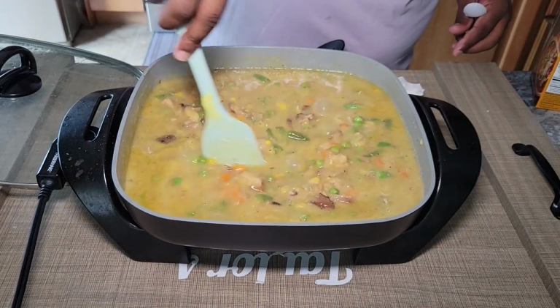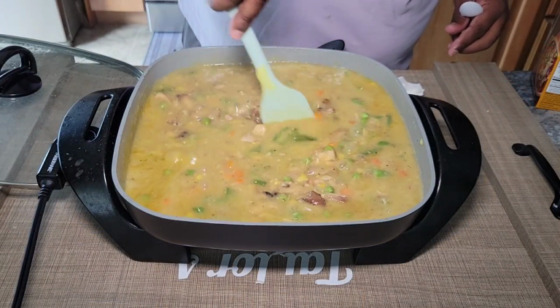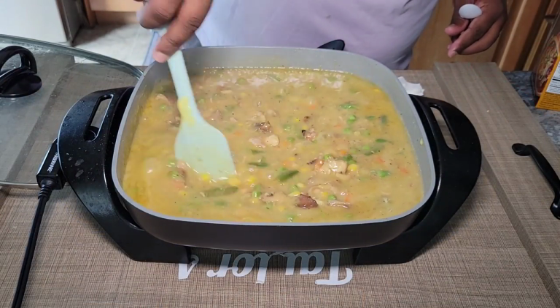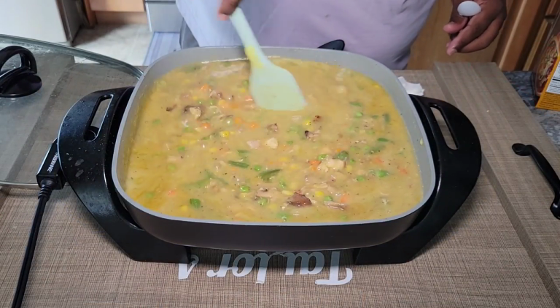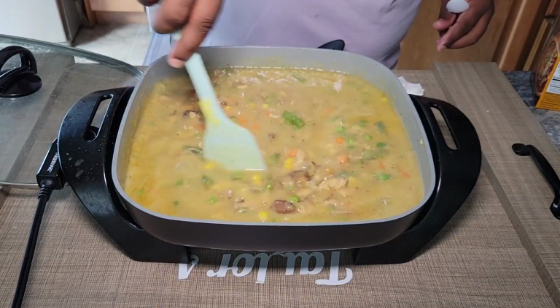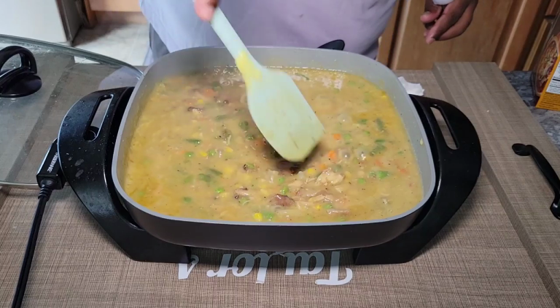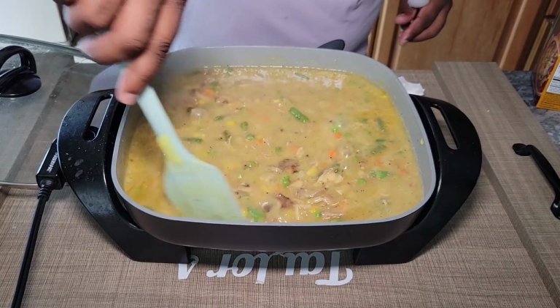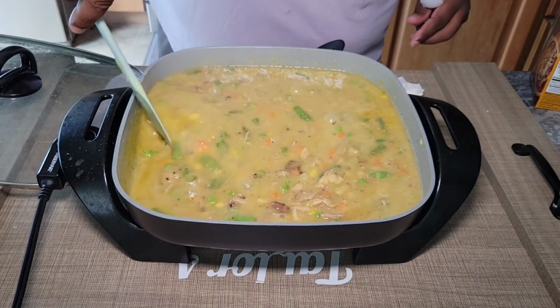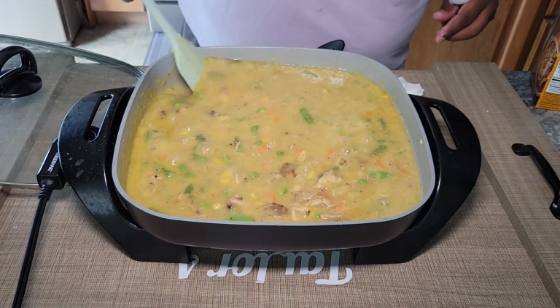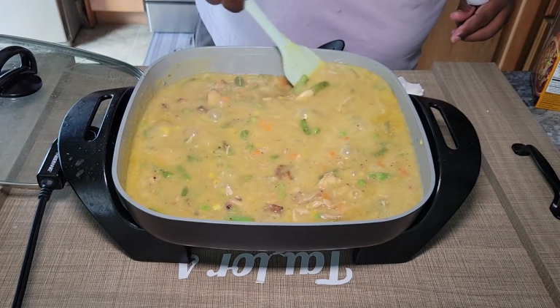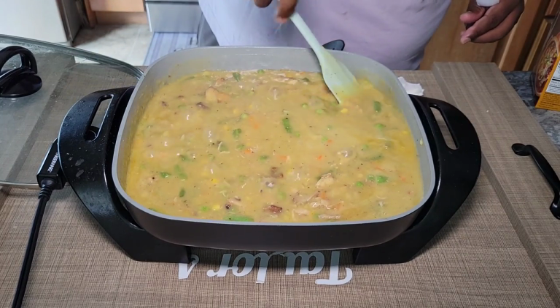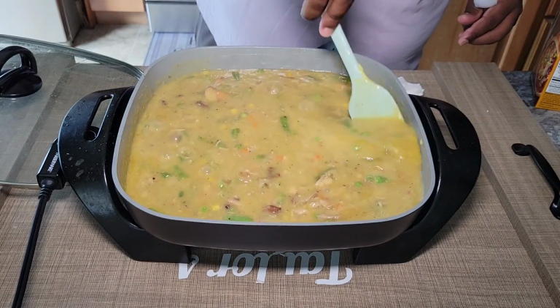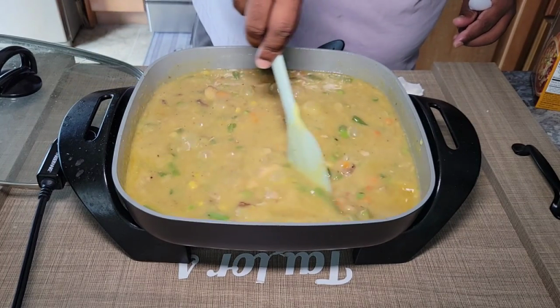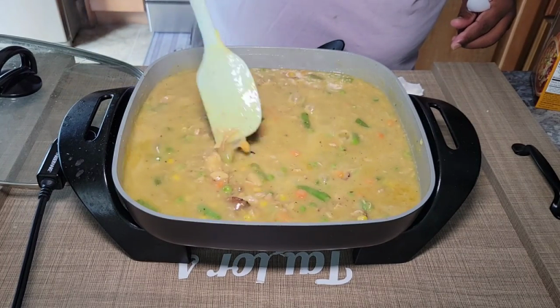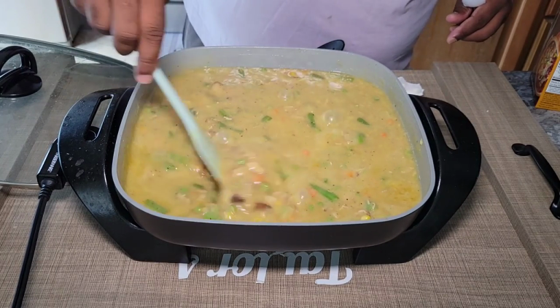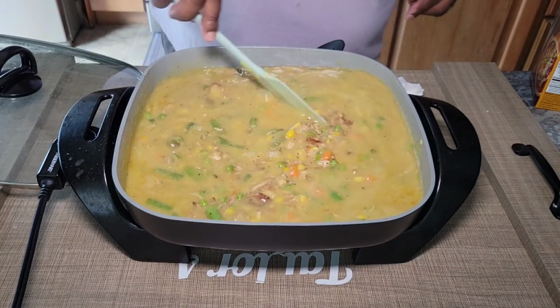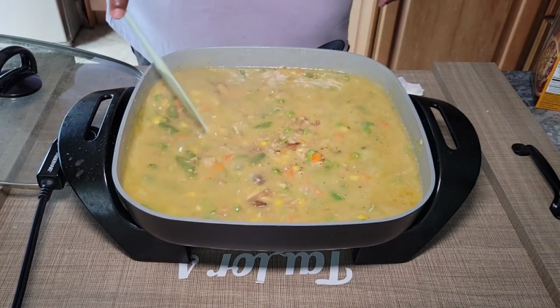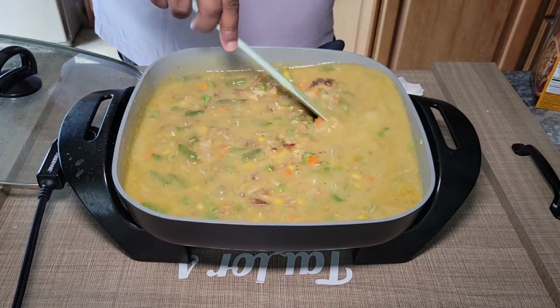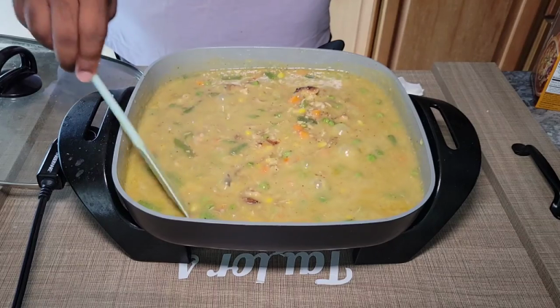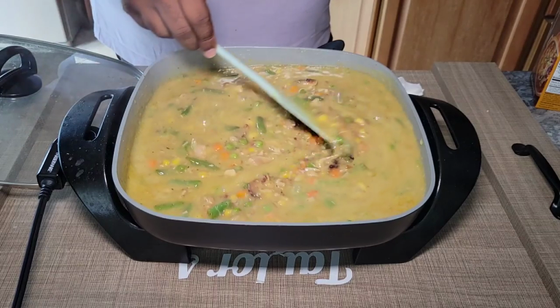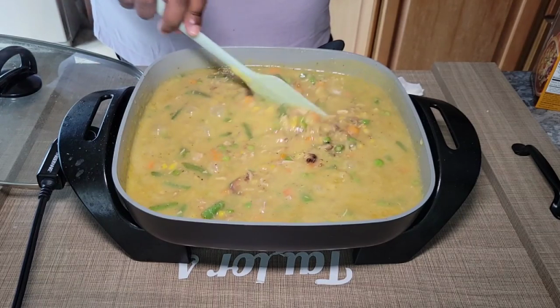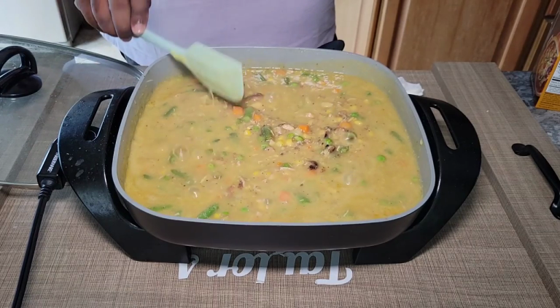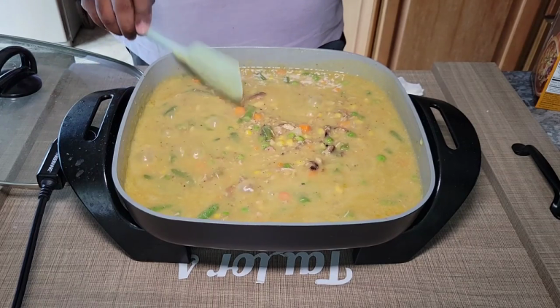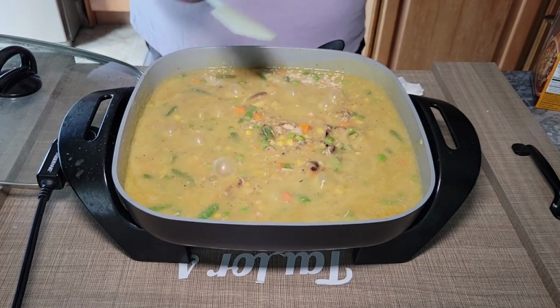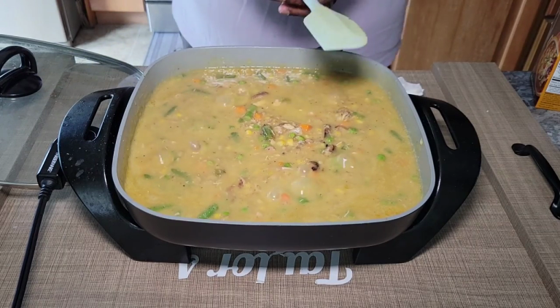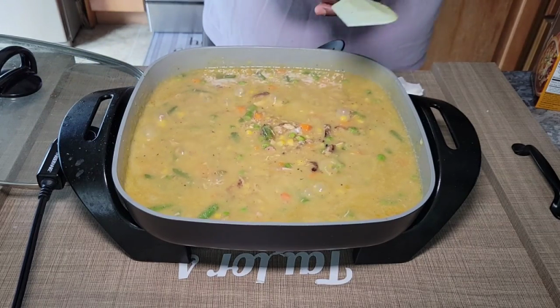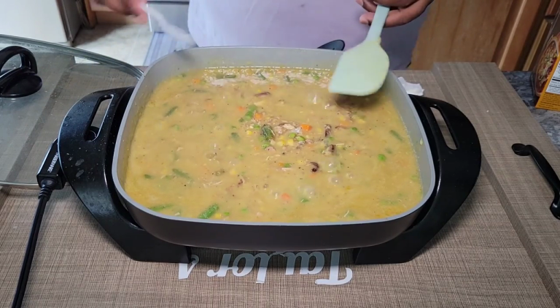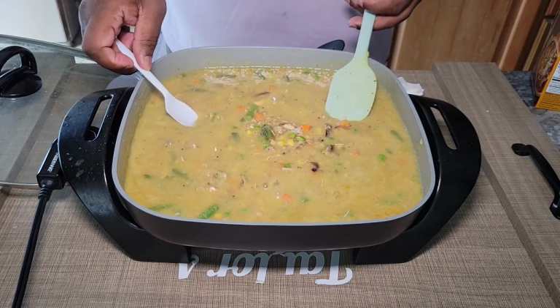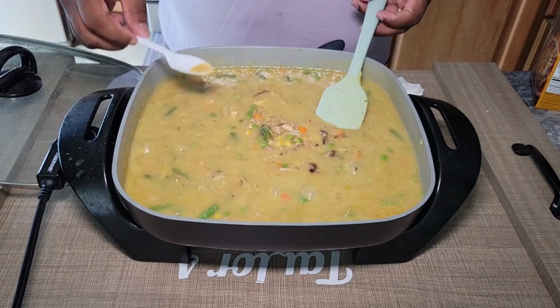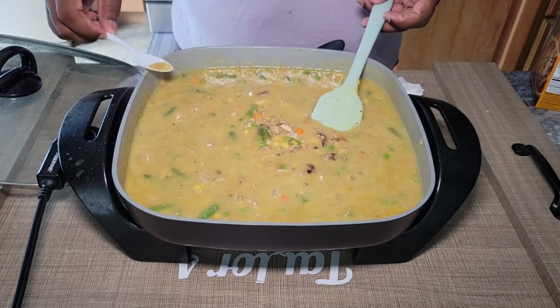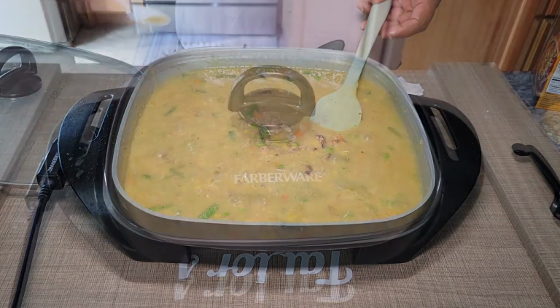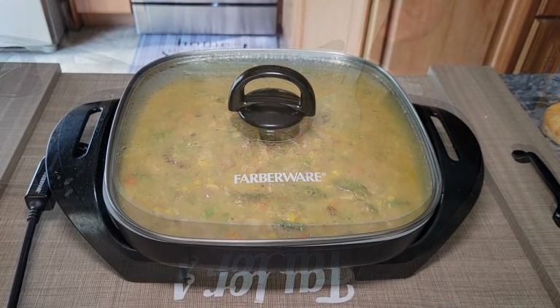So we've had it going for about 15 minutes. What we're going to do is give it a nice little stir and give it a taste to see if you need to add any more salt, garlic, onion, or pepper. If everything is good on your end, cover it back up and let it go for another 10 to 15 minutes.